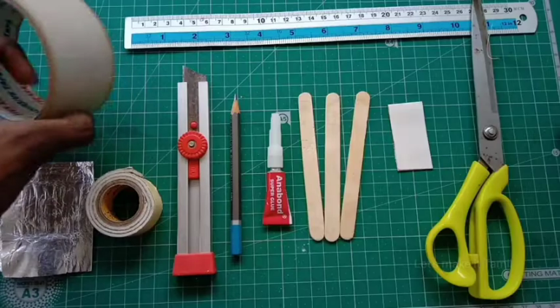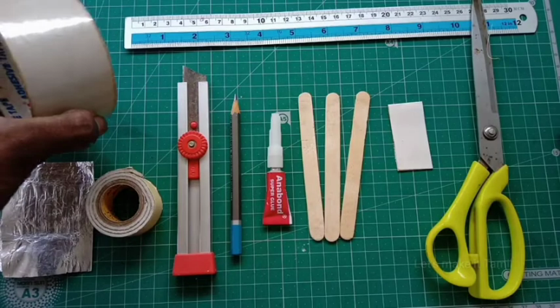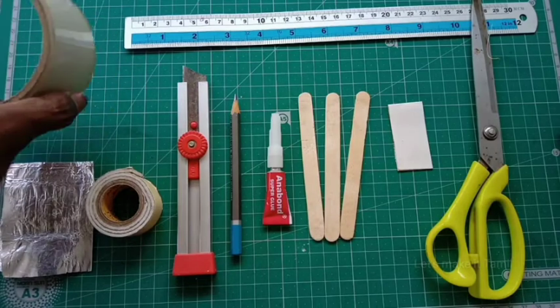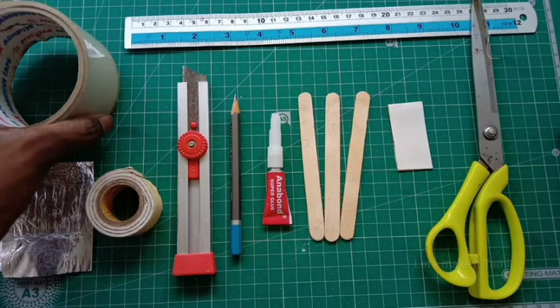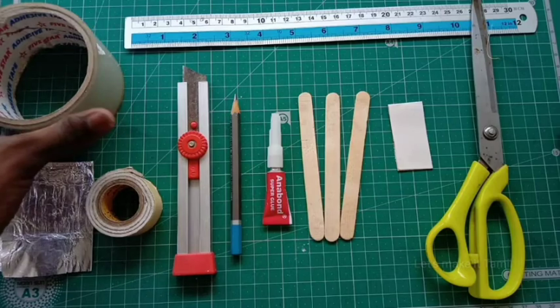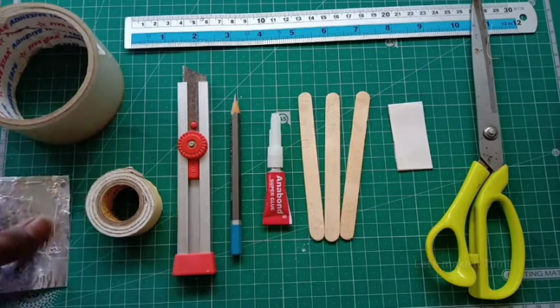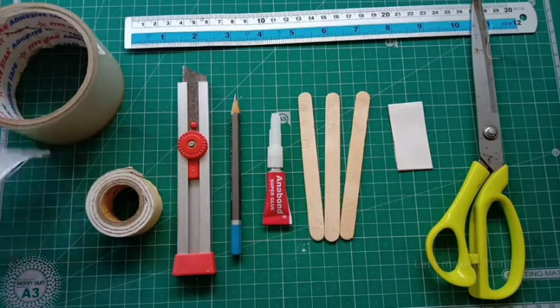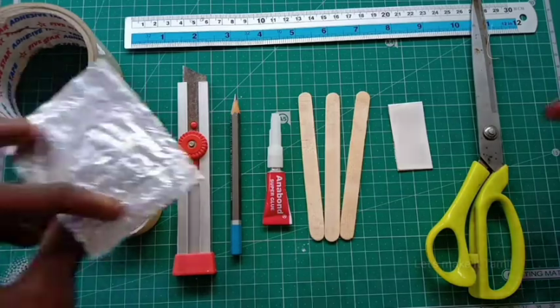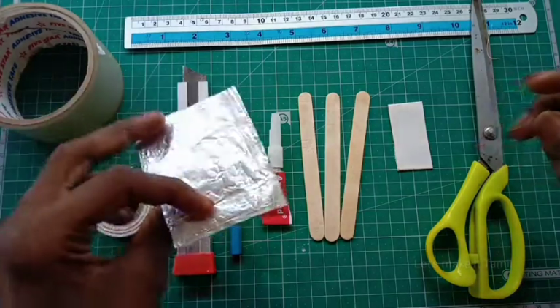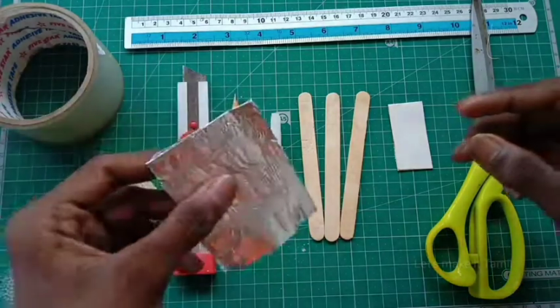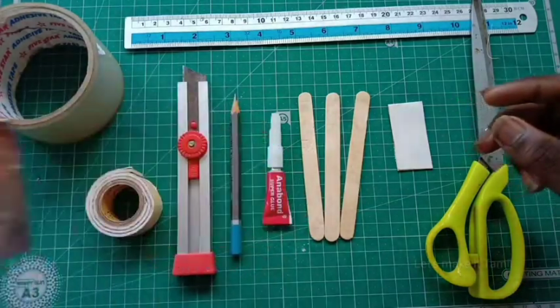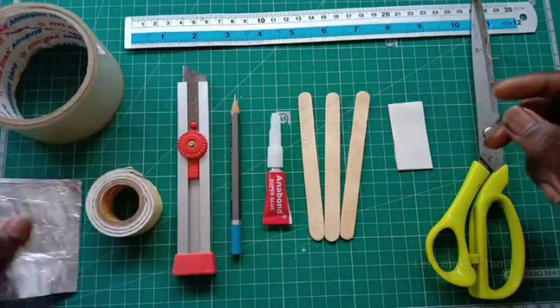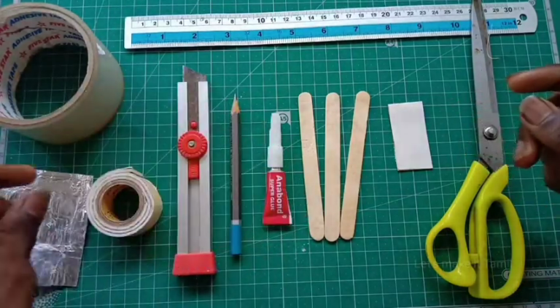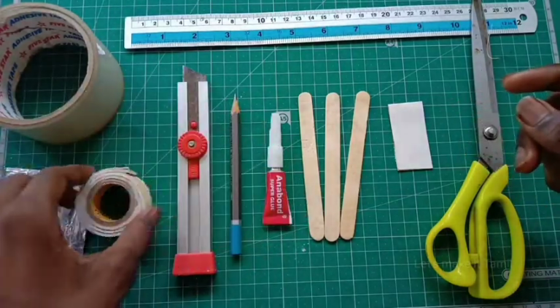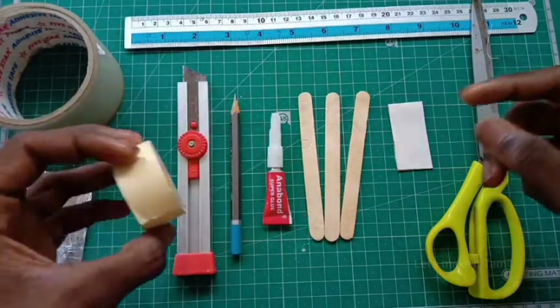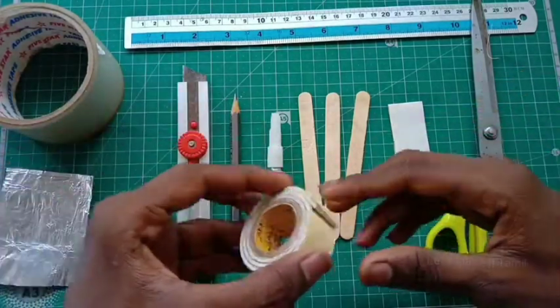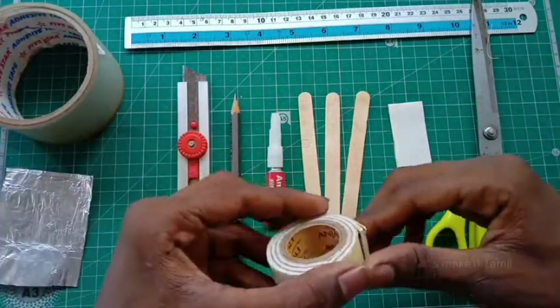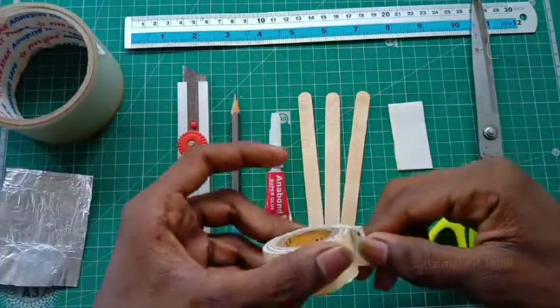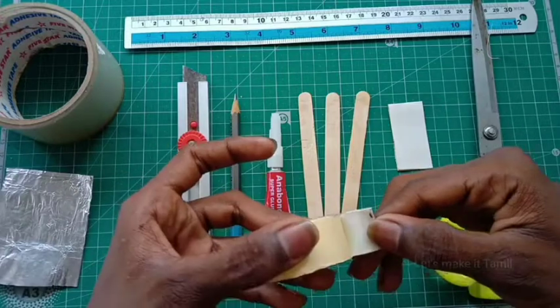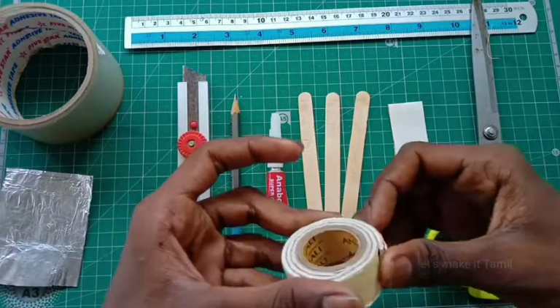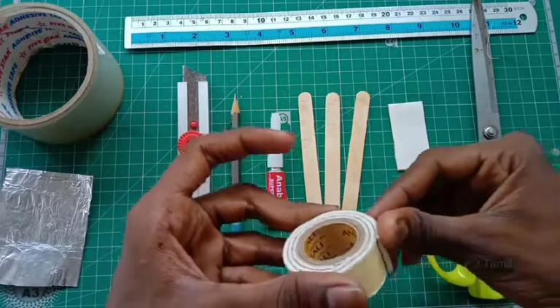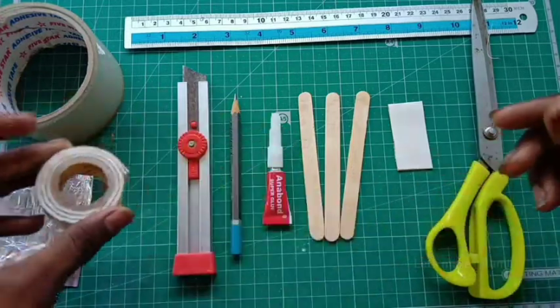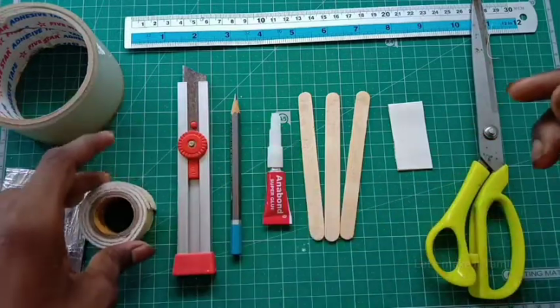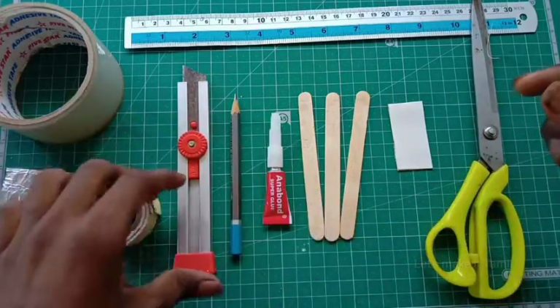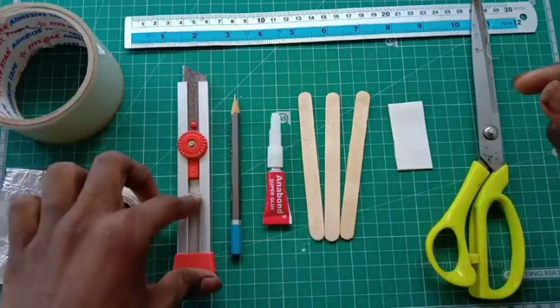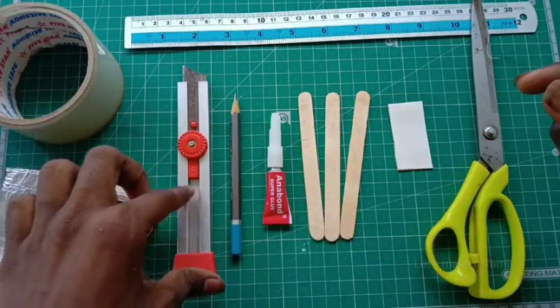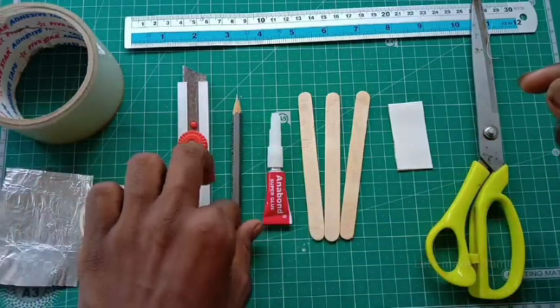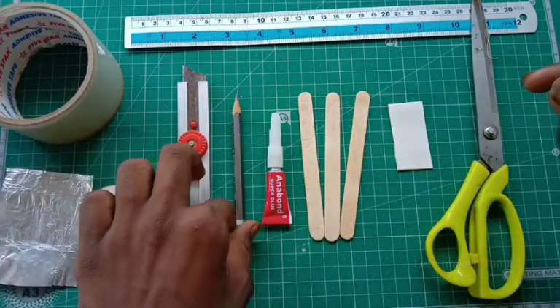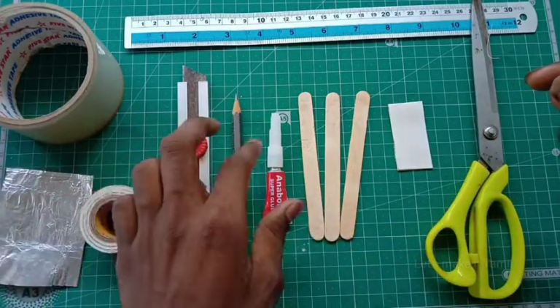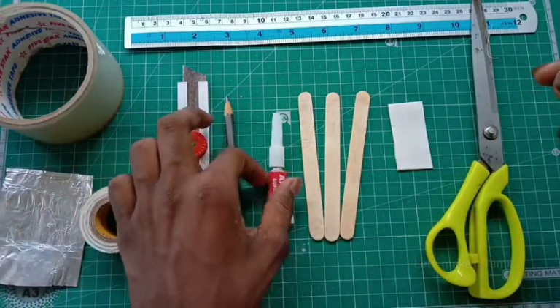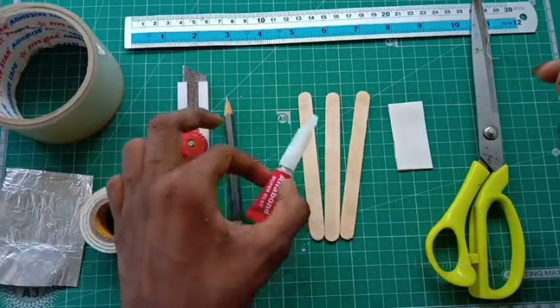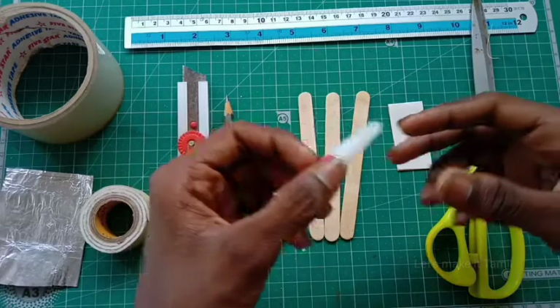Here, this is a electrical tape. Set the same tape. We will use tin foil paper. Double-sided tape. Cutter and pencil. We will make it super cool.